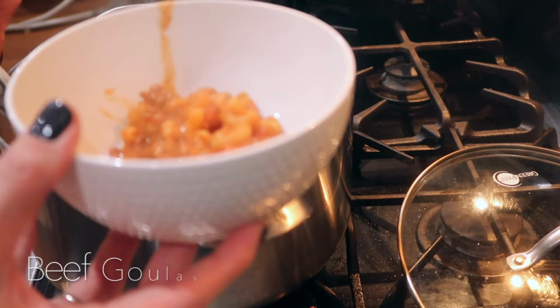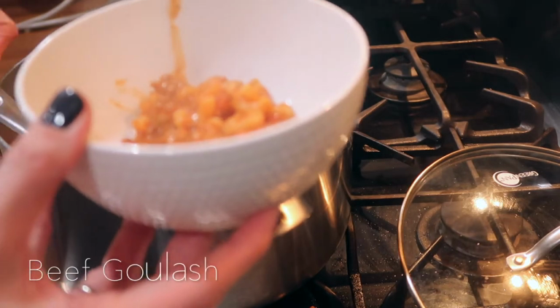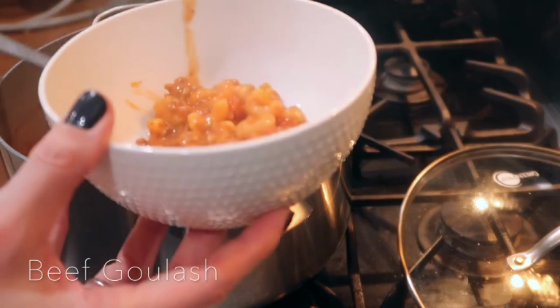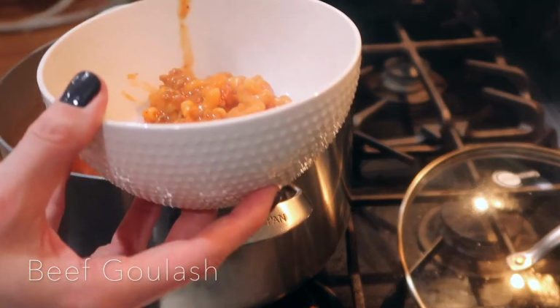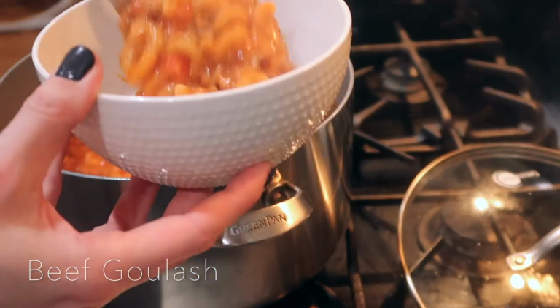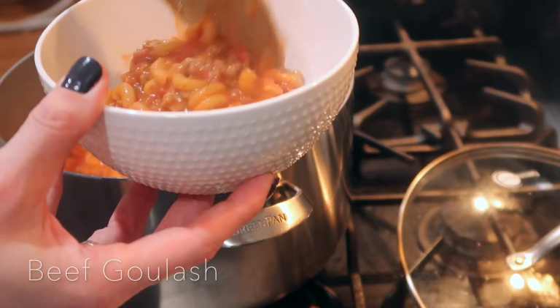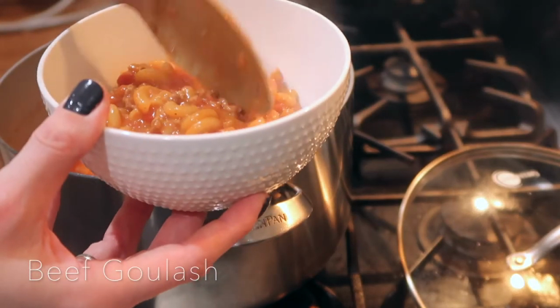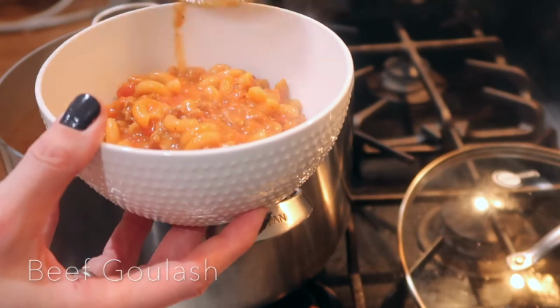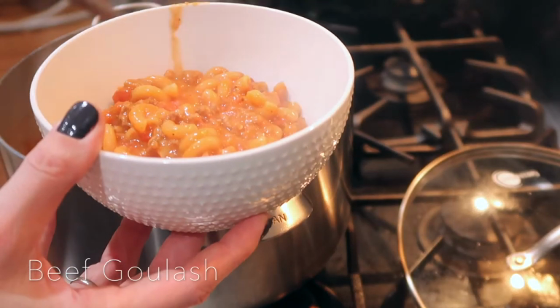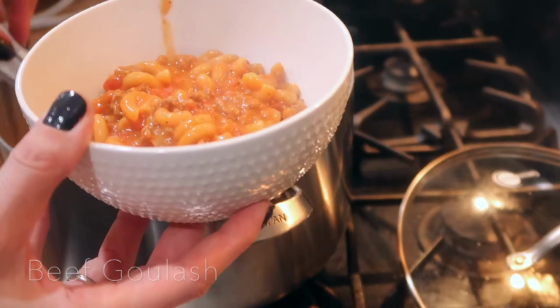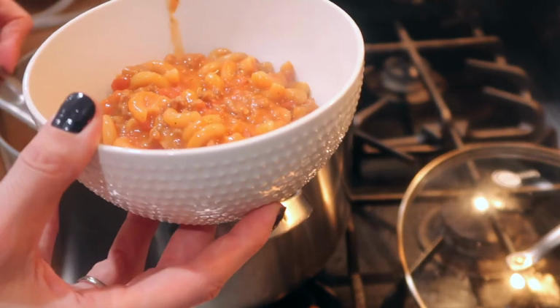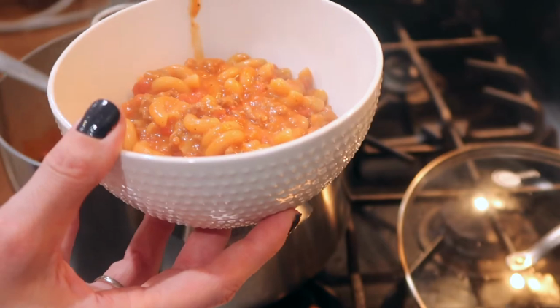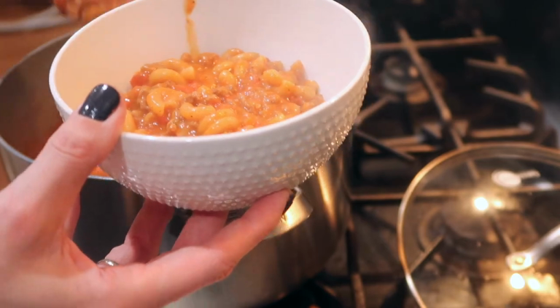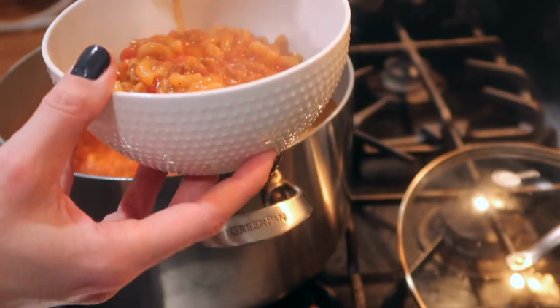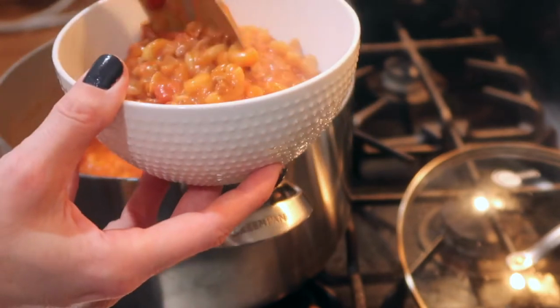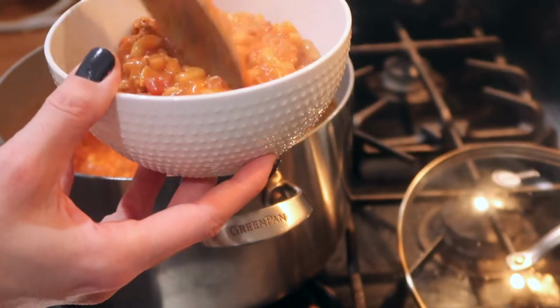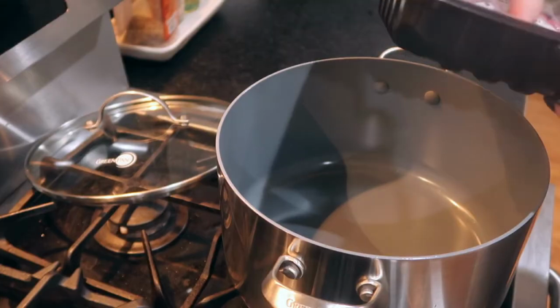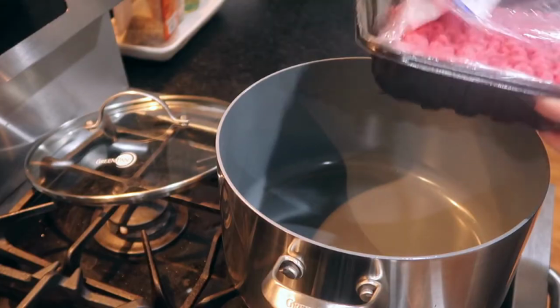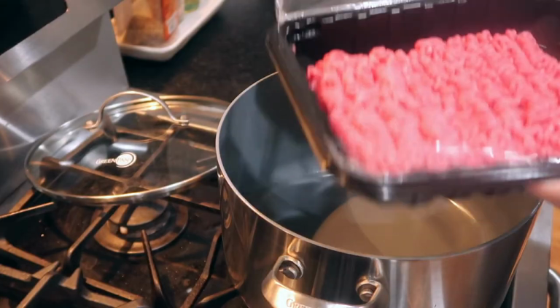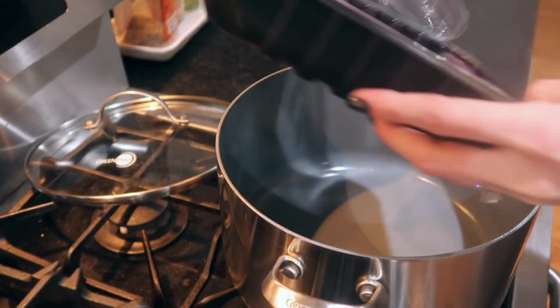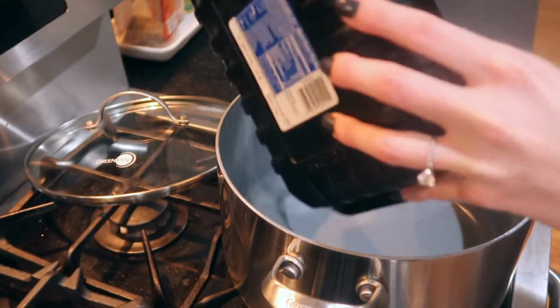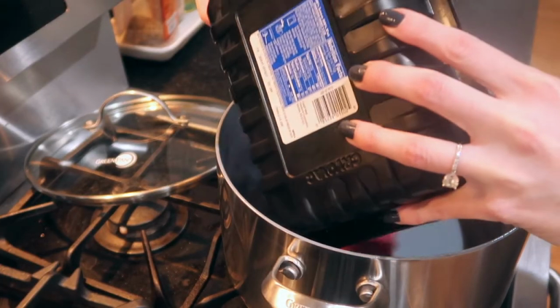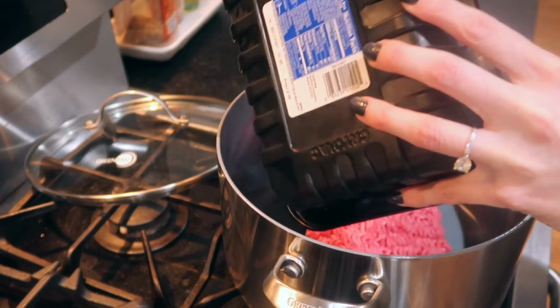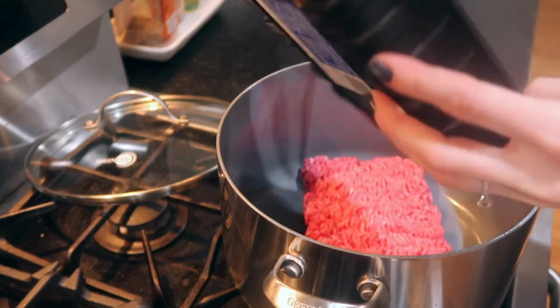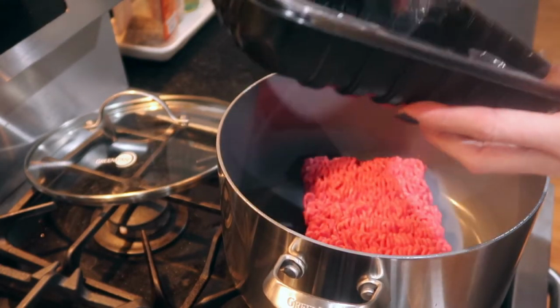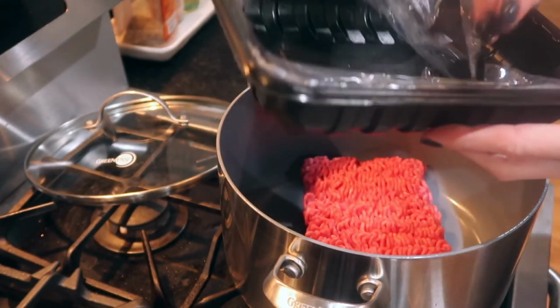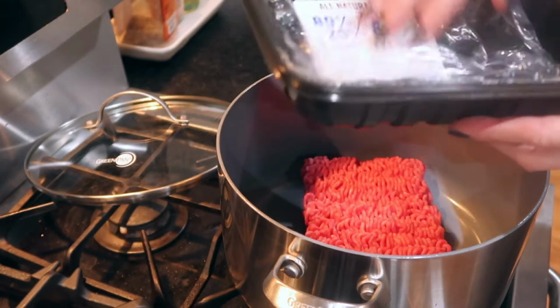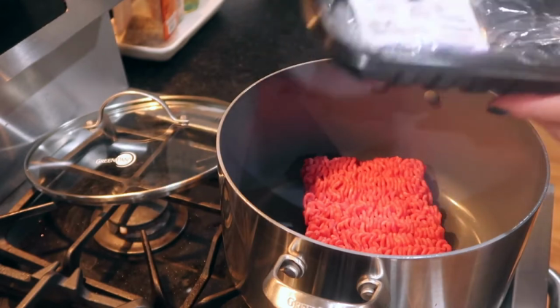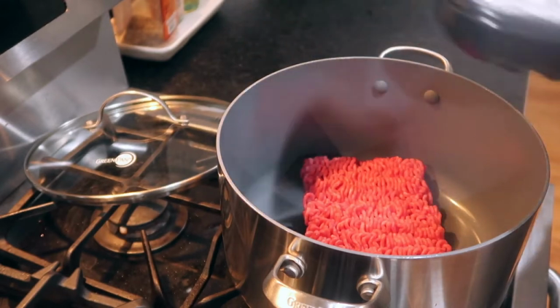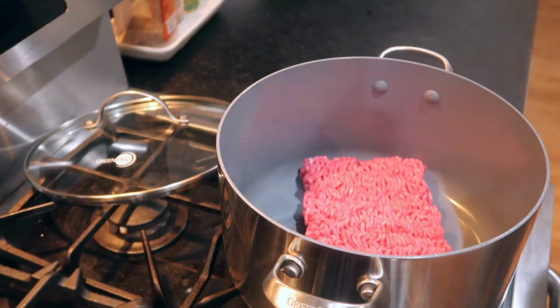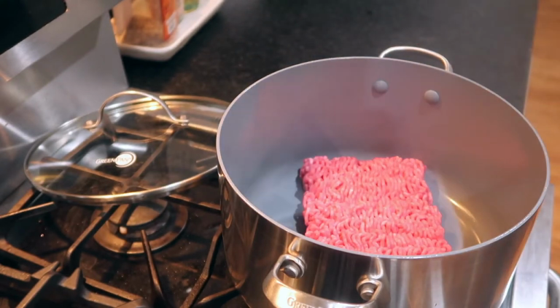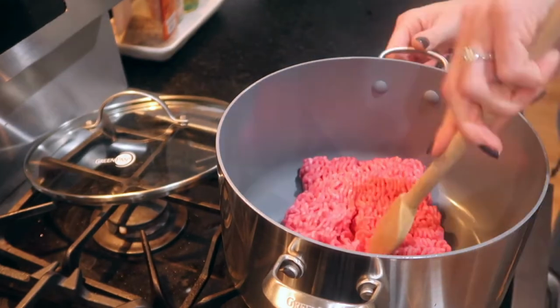Hello and welcome back to my channel. In today's video we are making beef goulash. If you've ever had this then you know just how good it is, so follow along if you want to know how I make it.